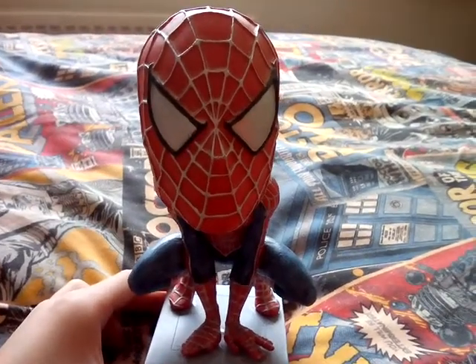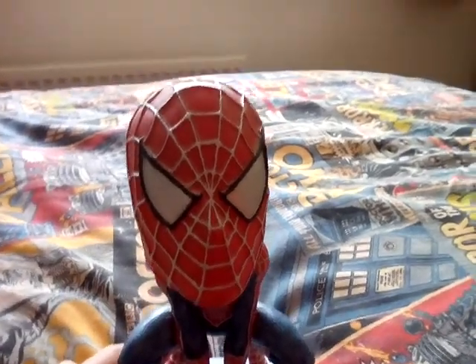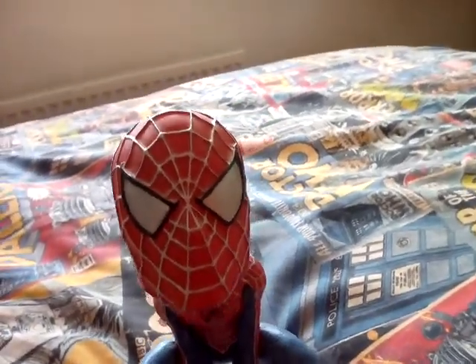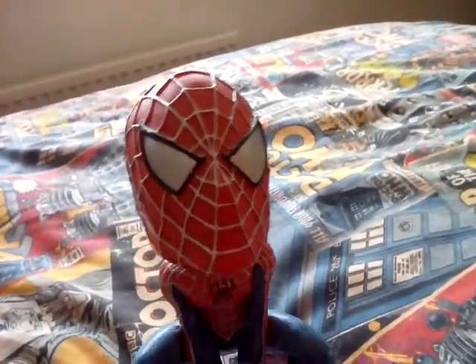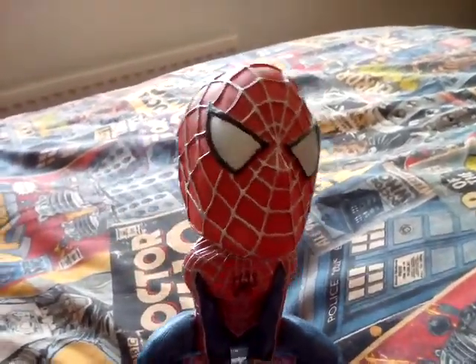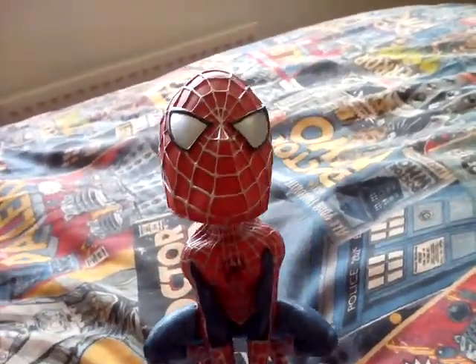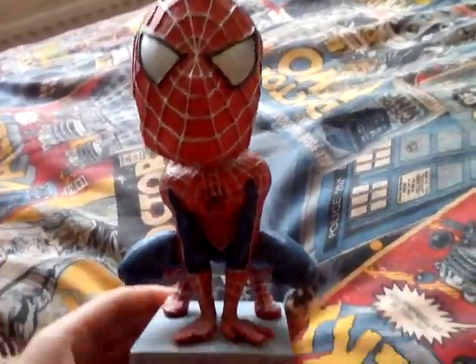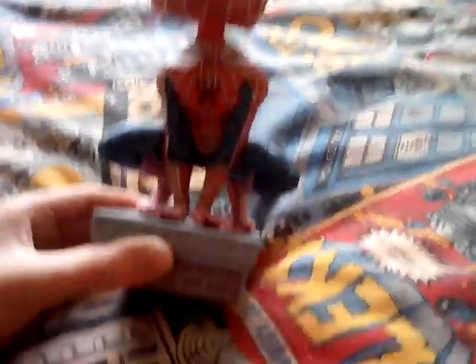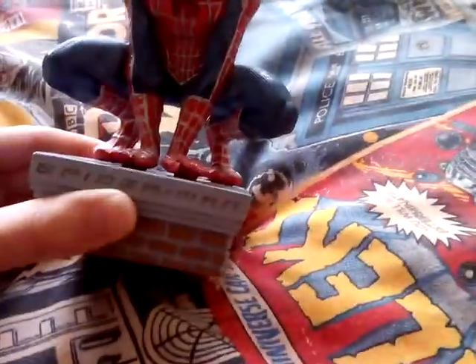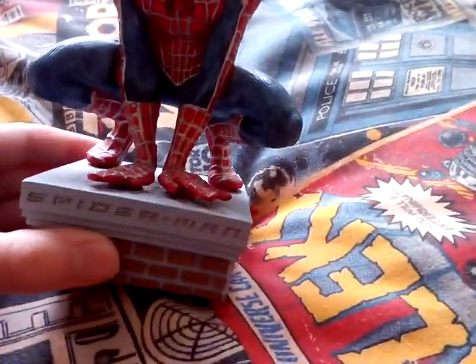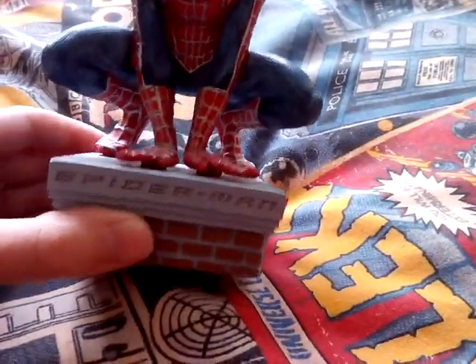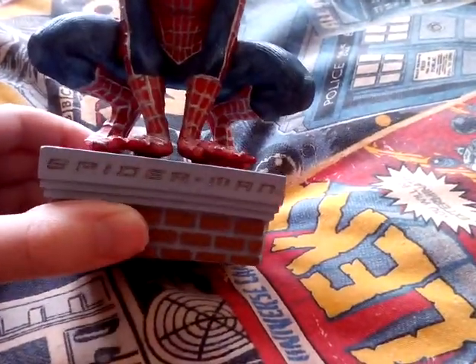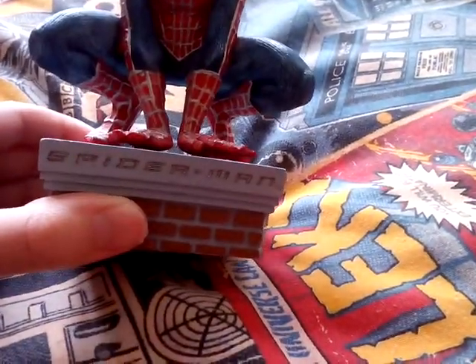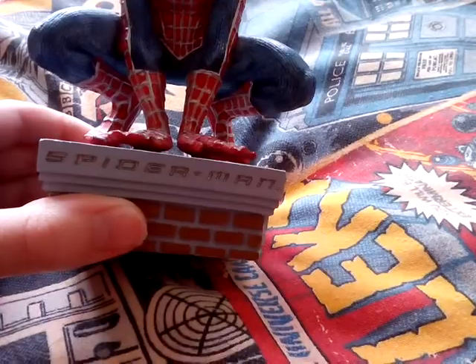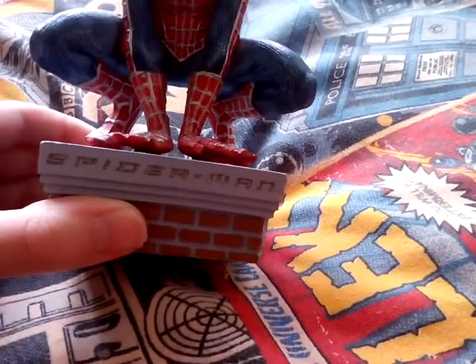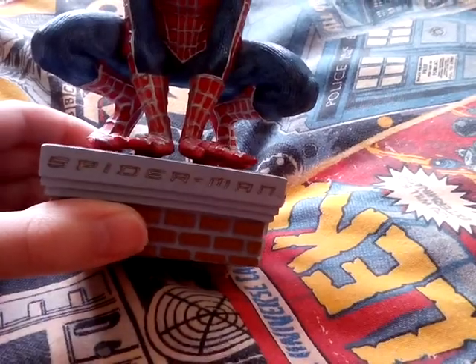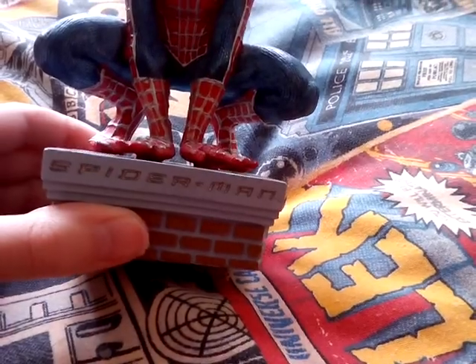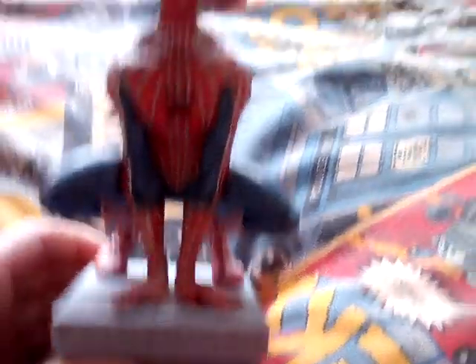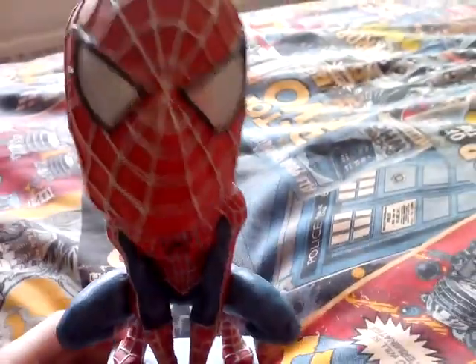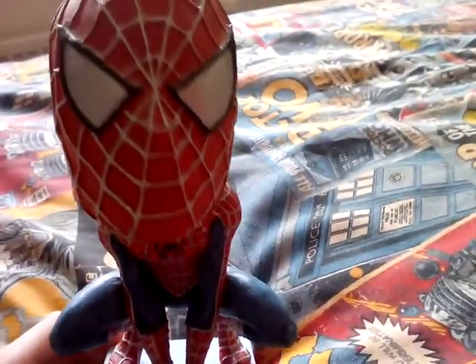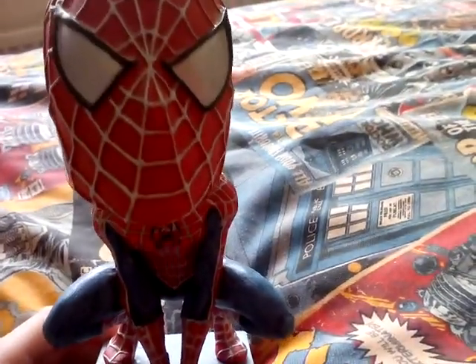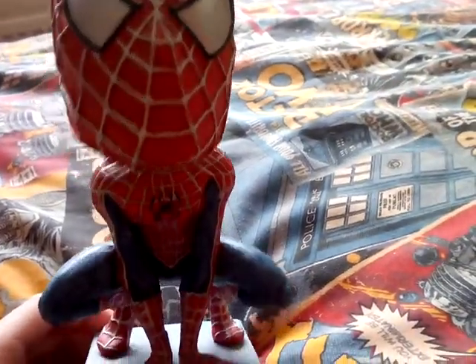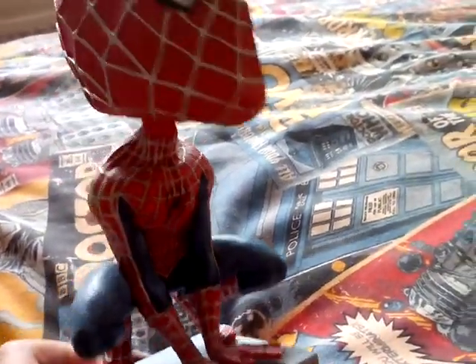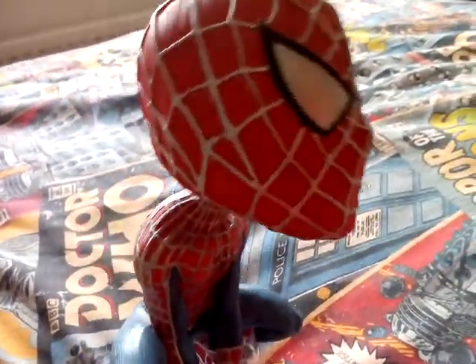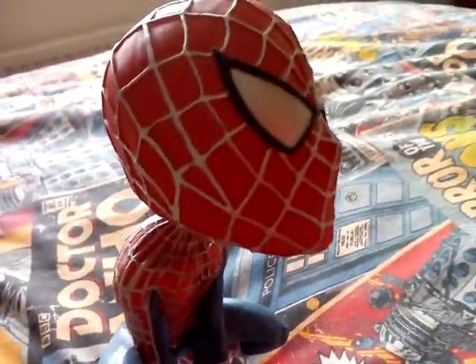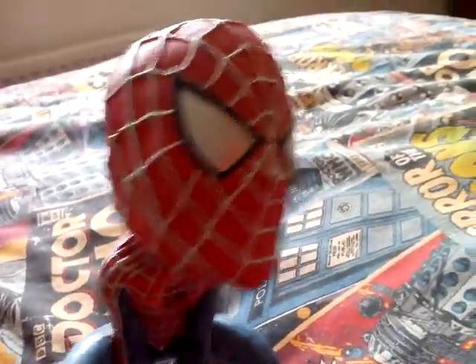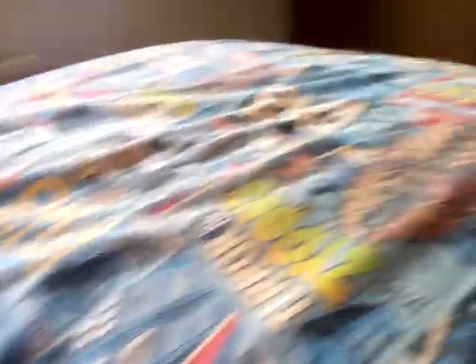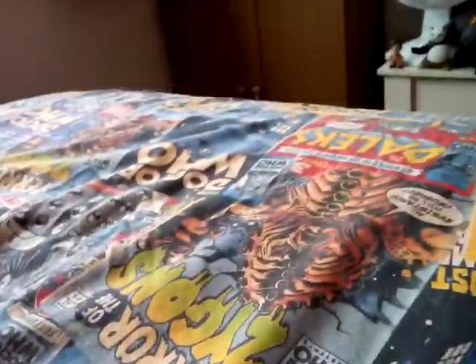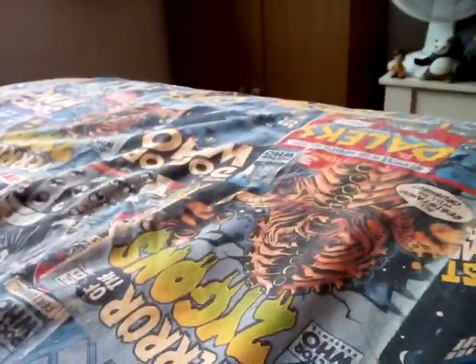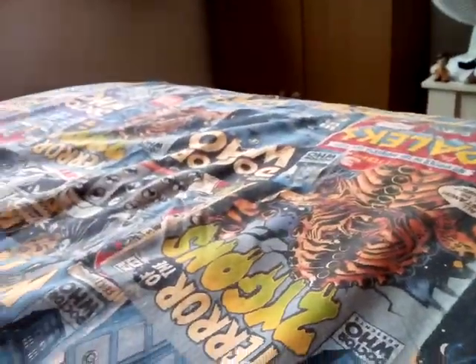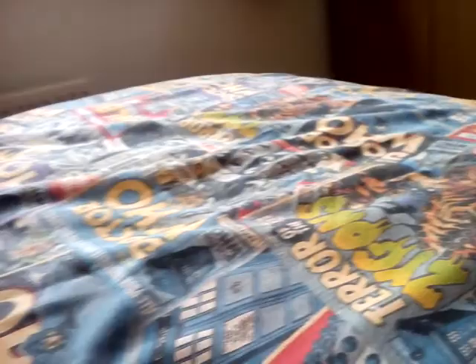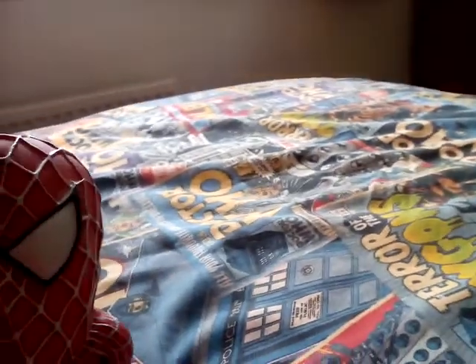Hey guys, today we're looking at the Spider-Man NECA 2002 bobble head. I'll go over some of the details.